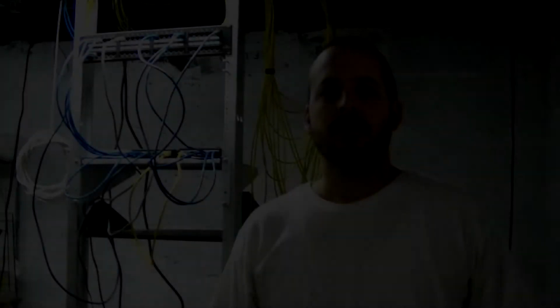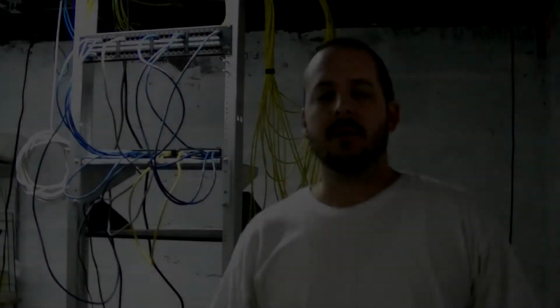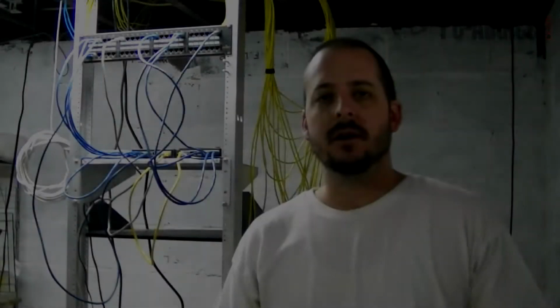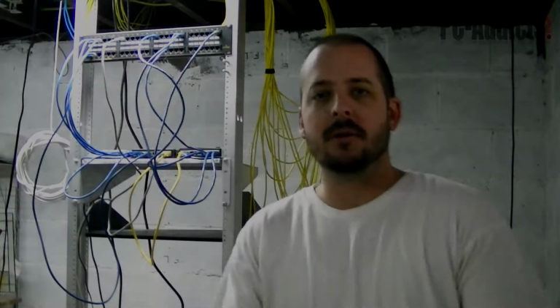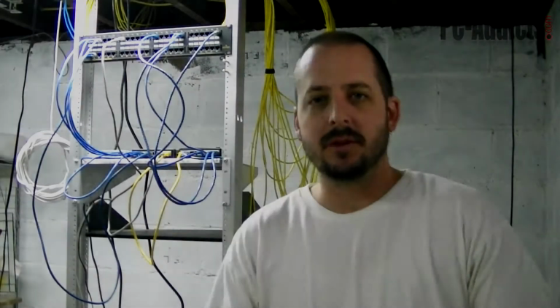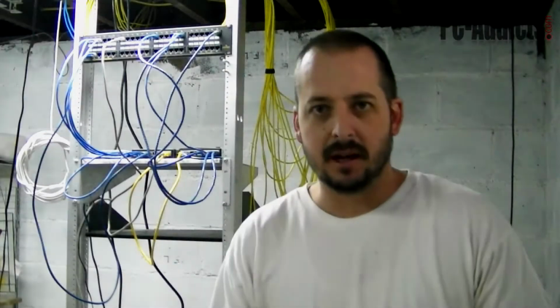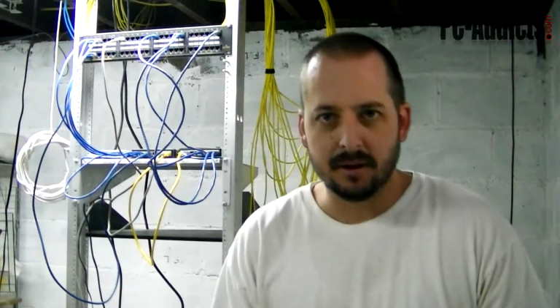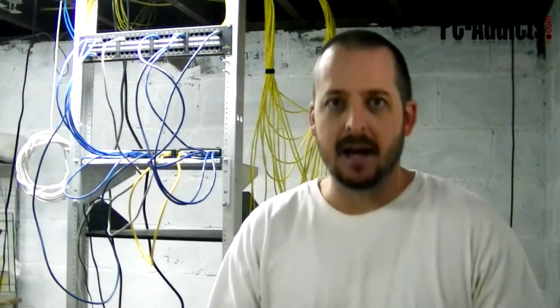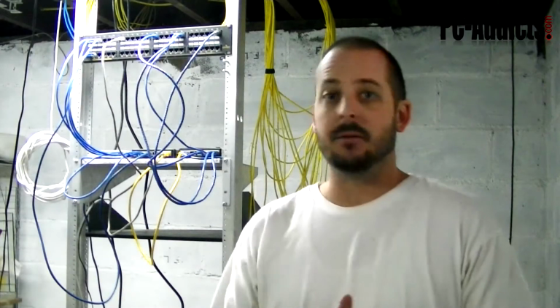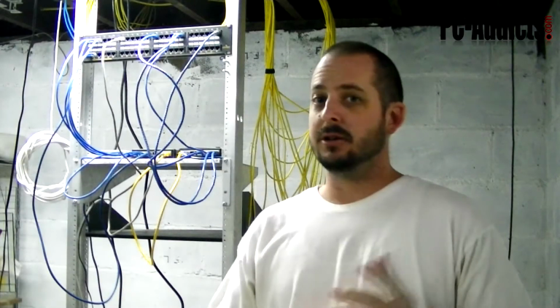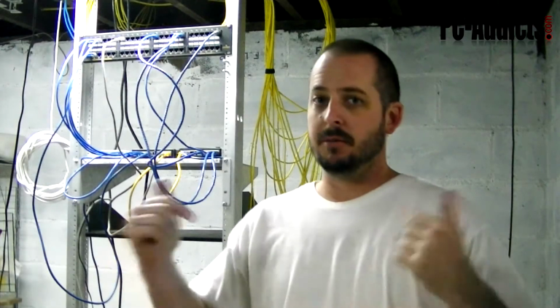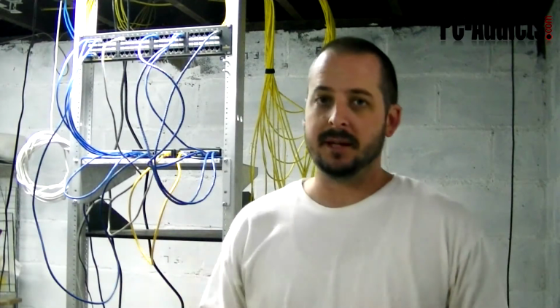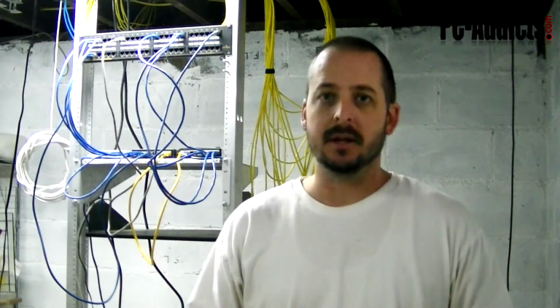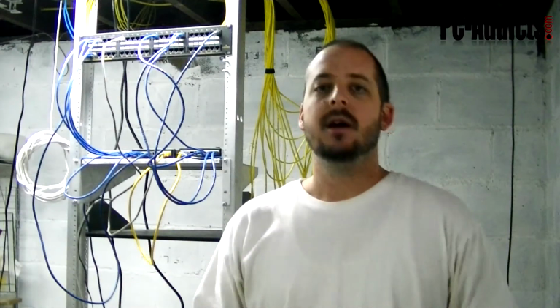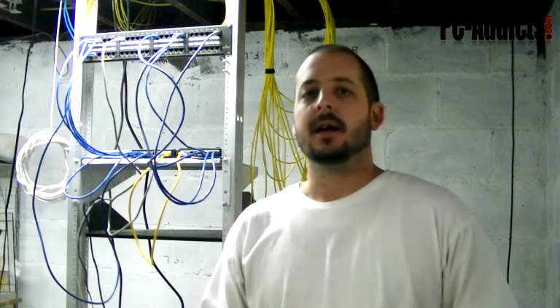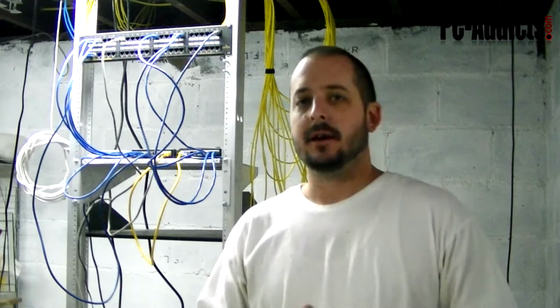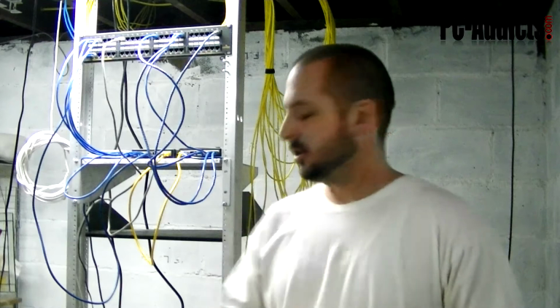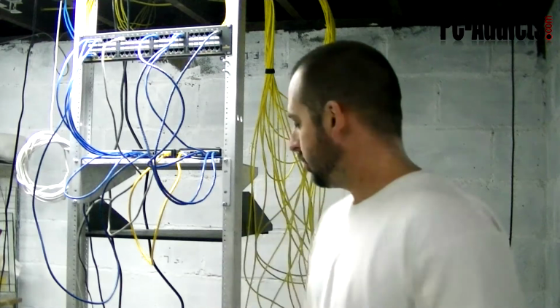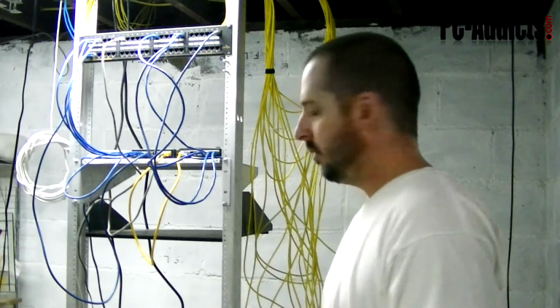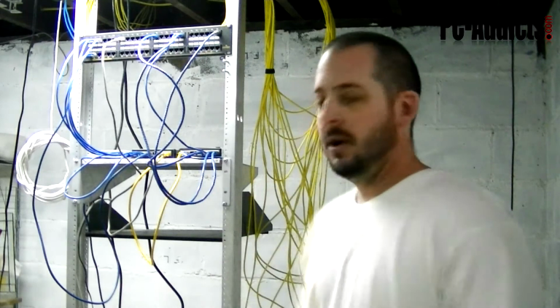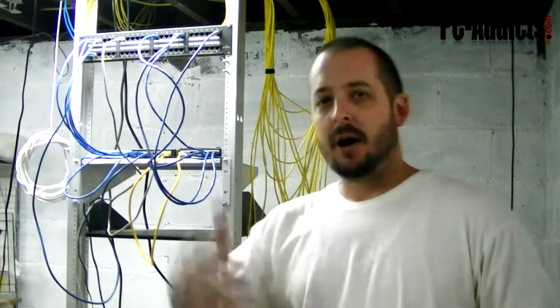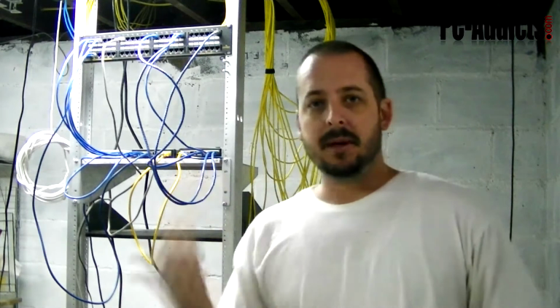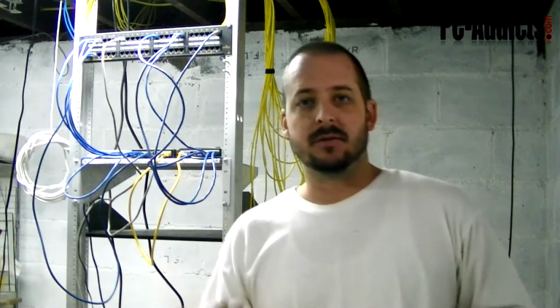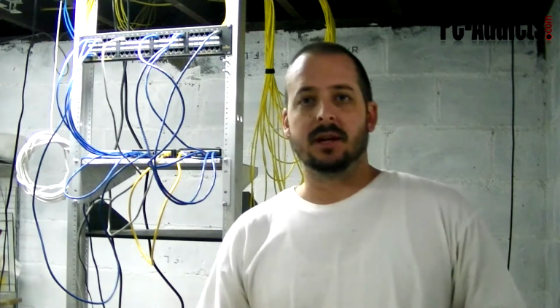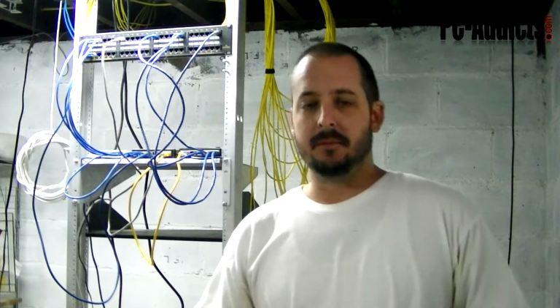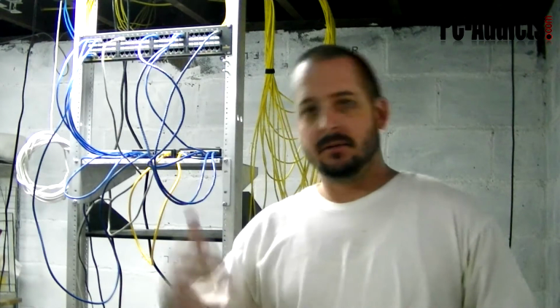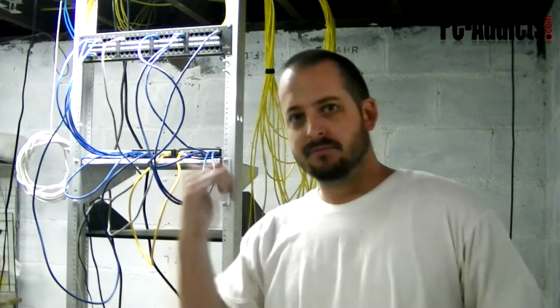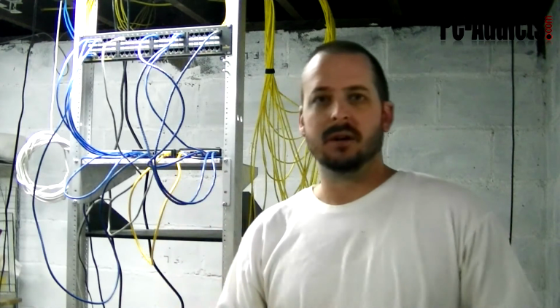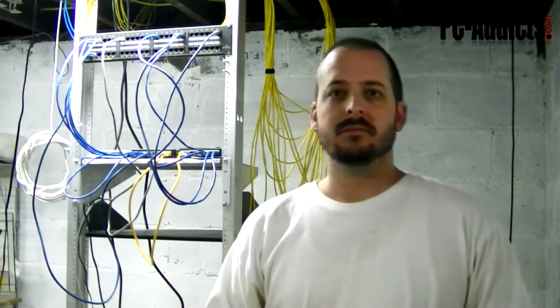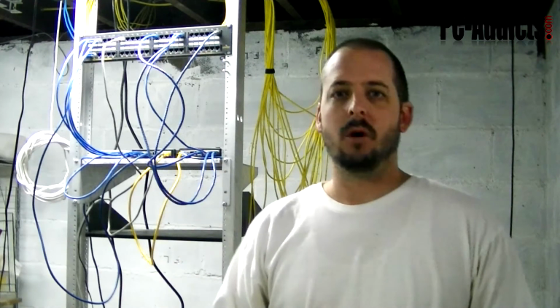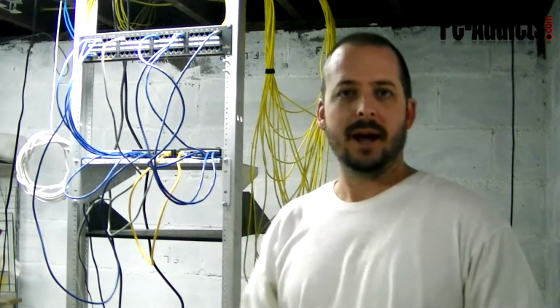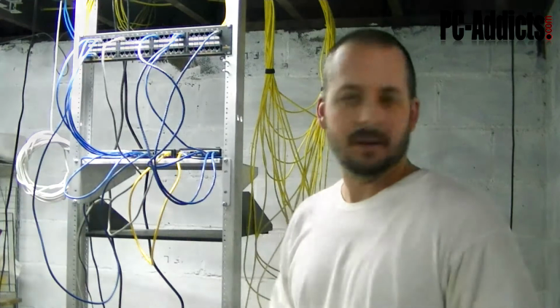We are in November 2011 and we are also in my basement. I just wanted to show you how I have my server set up and my little home rack here.